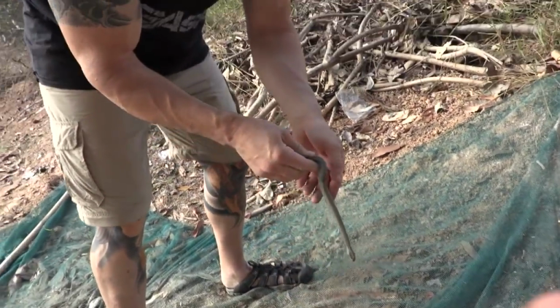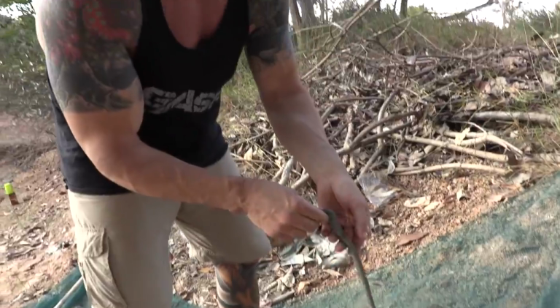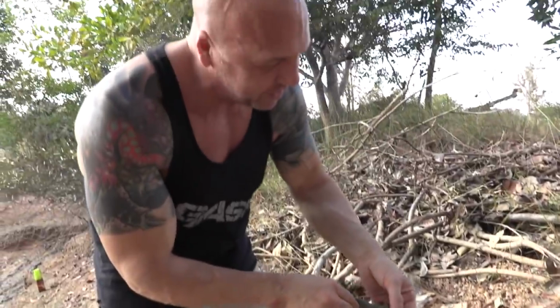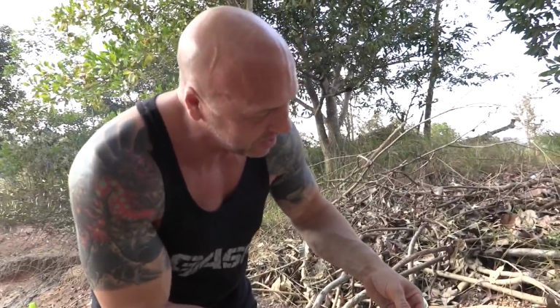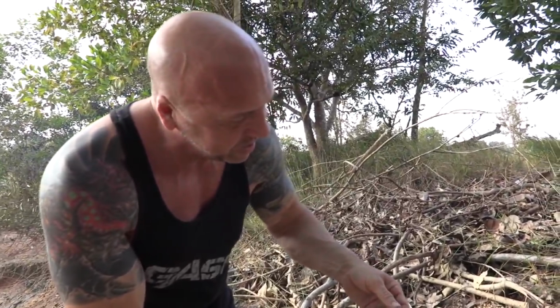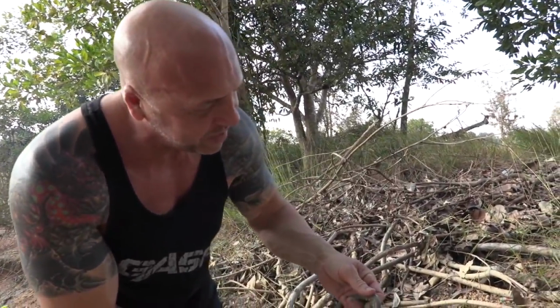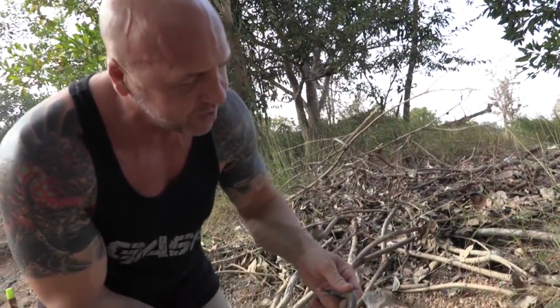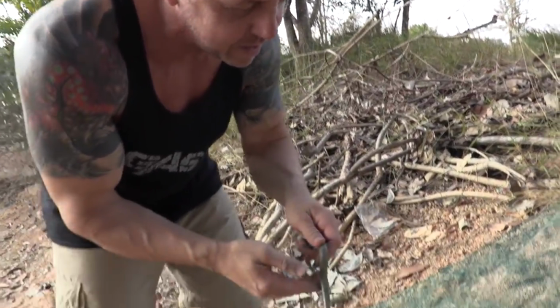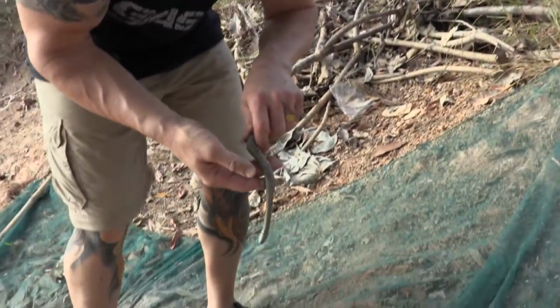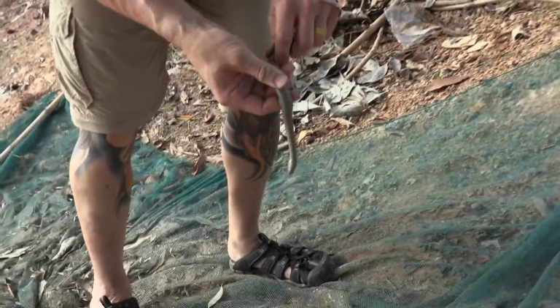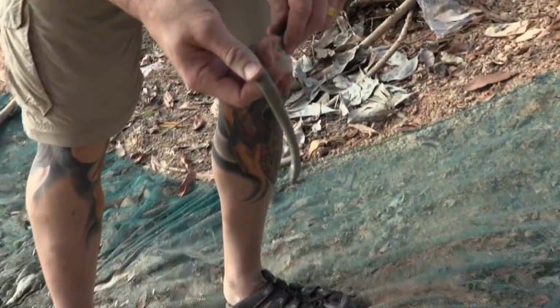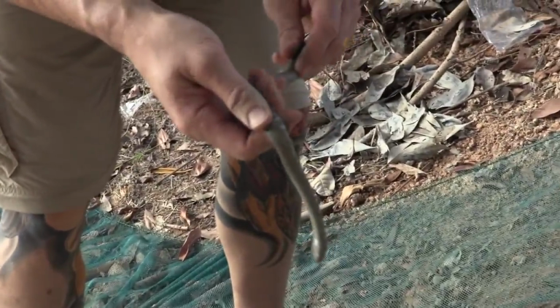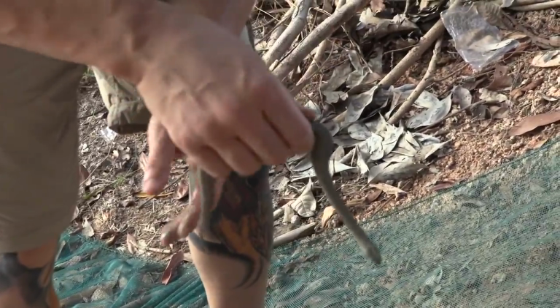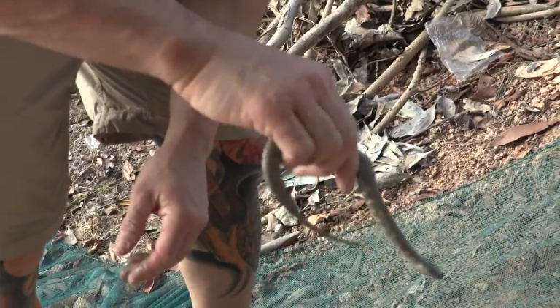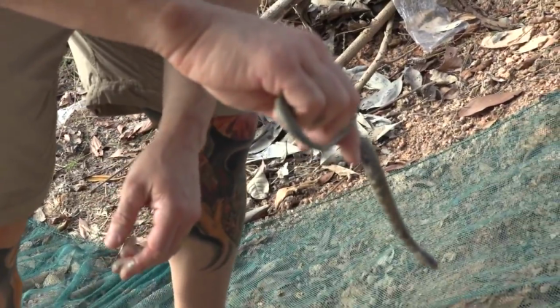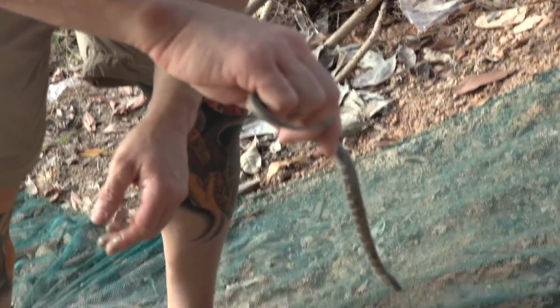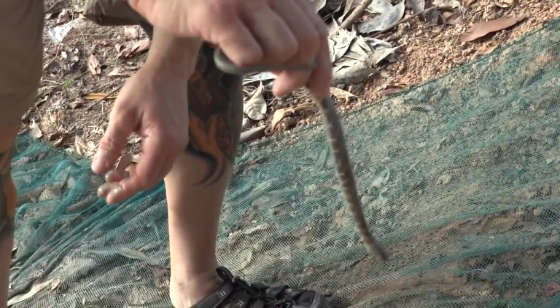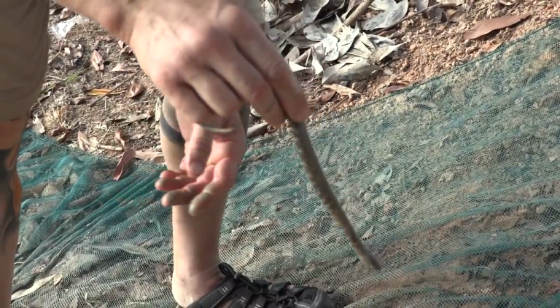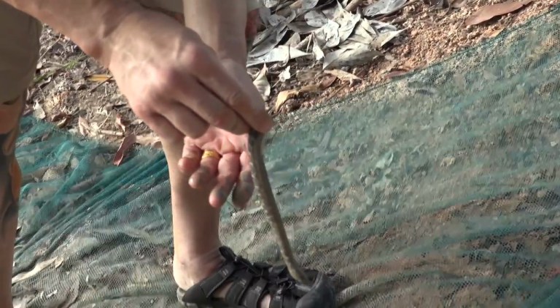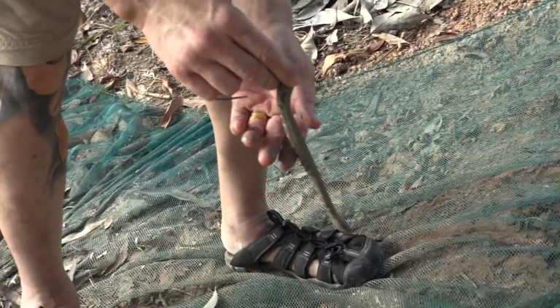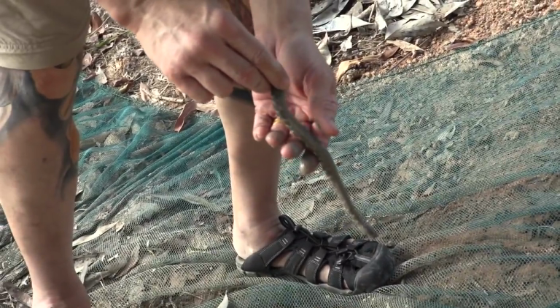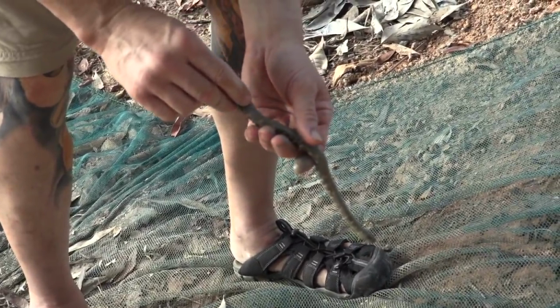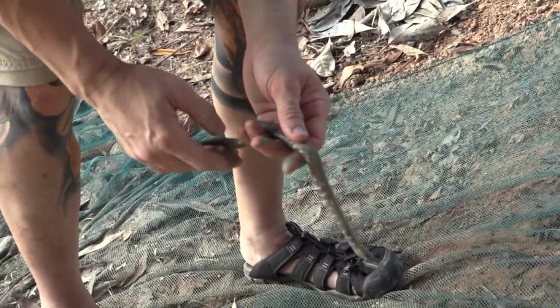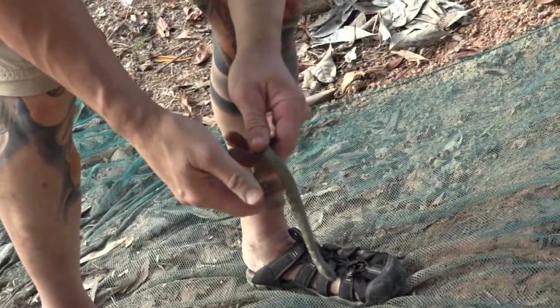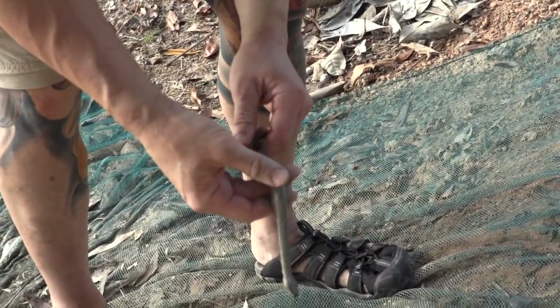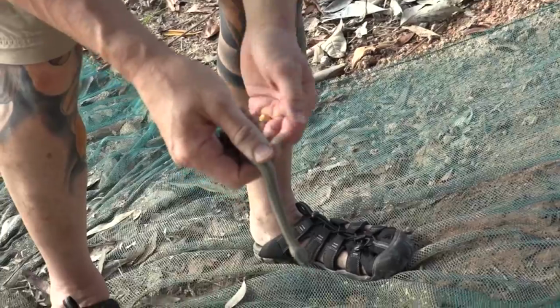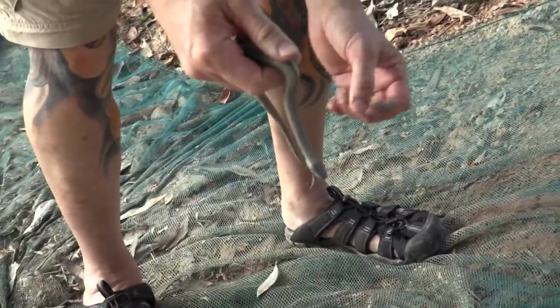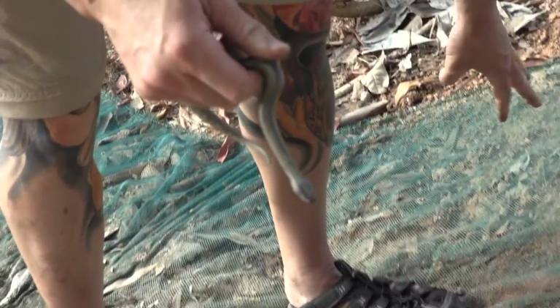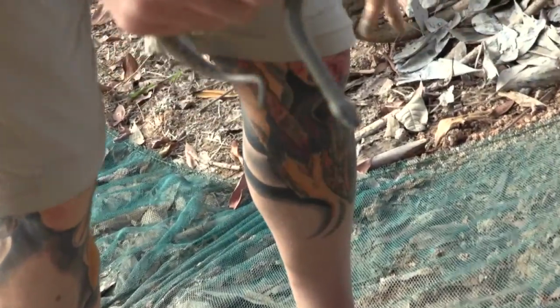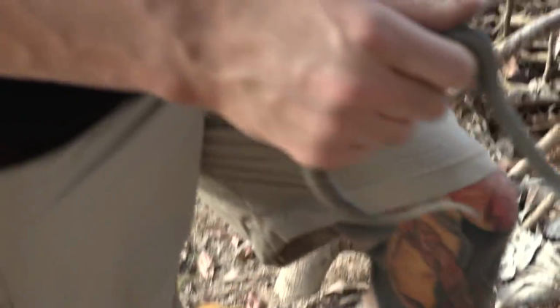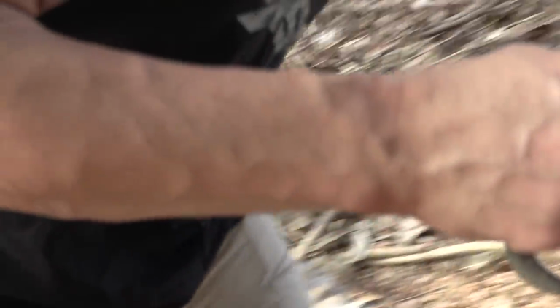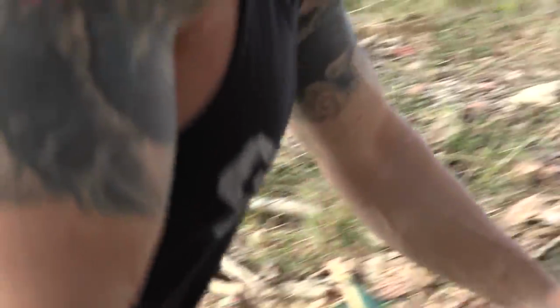Actually, probably Homoopsis Nigroventralis — I can't even tell. It has a black belly. So it's covered in mud, so you're not going to be able to get a good look at it, although I could probably put a little water on it.